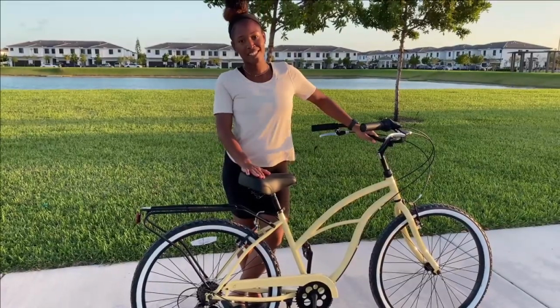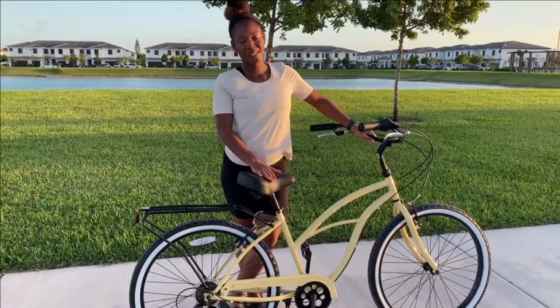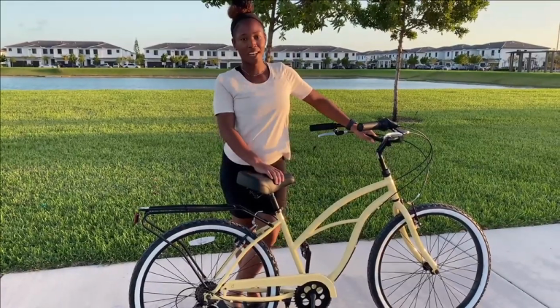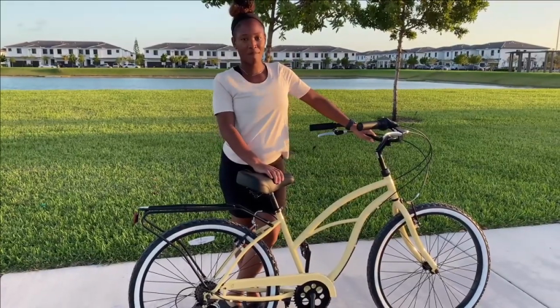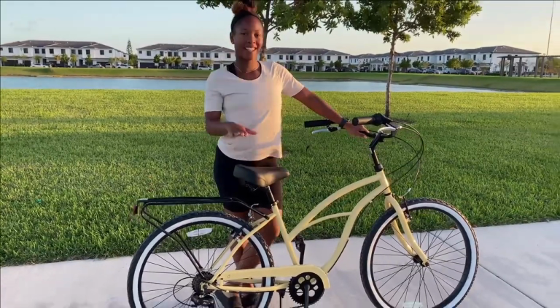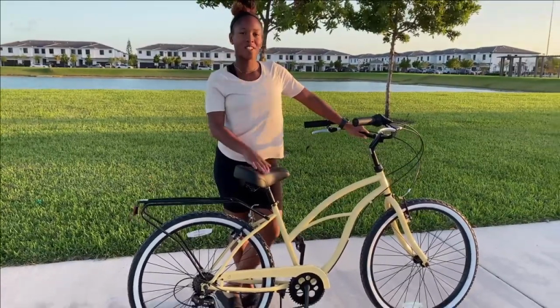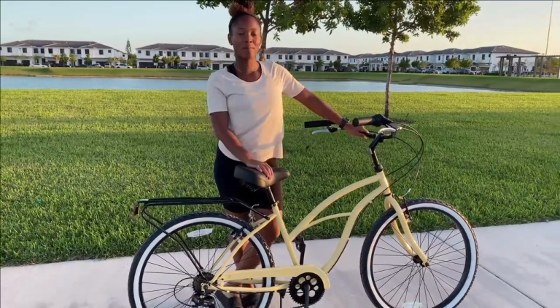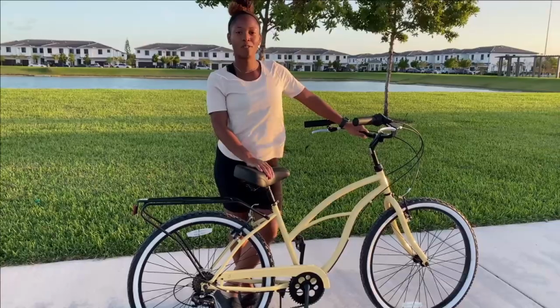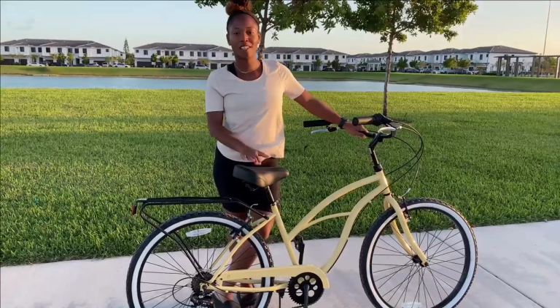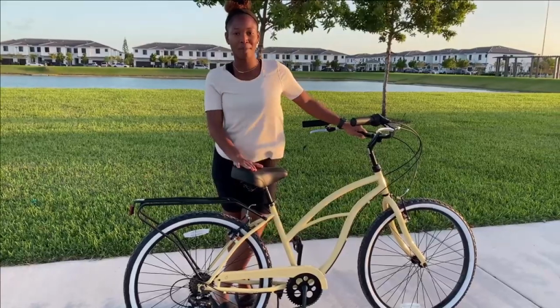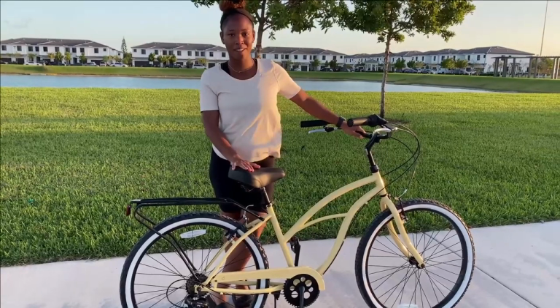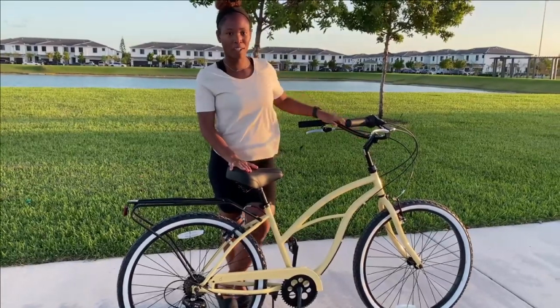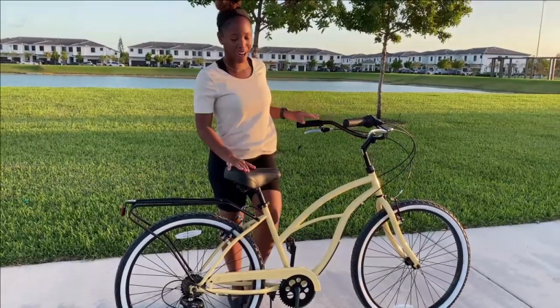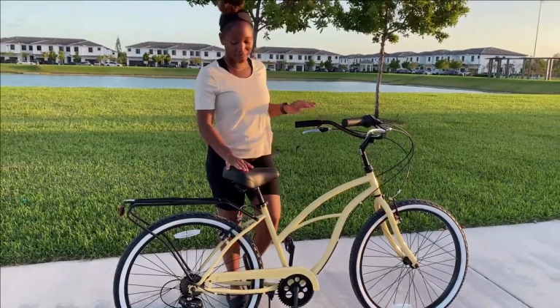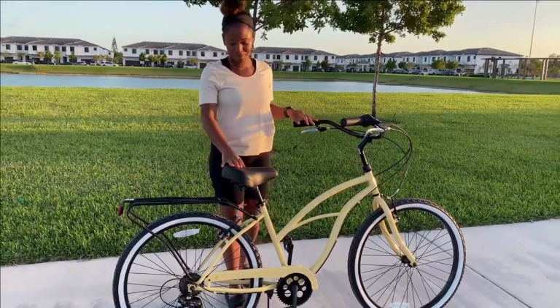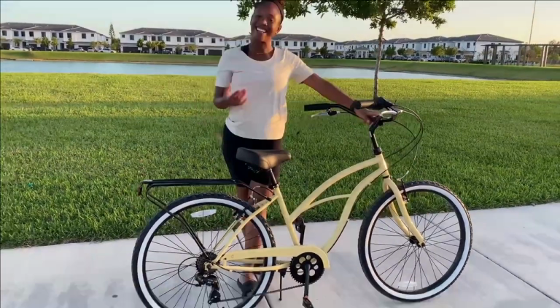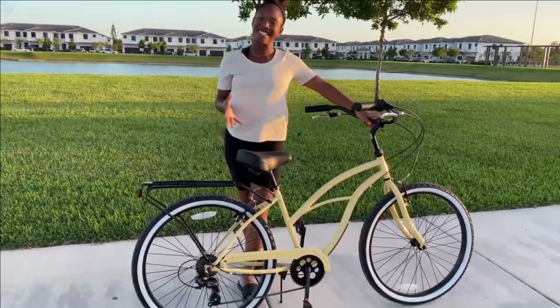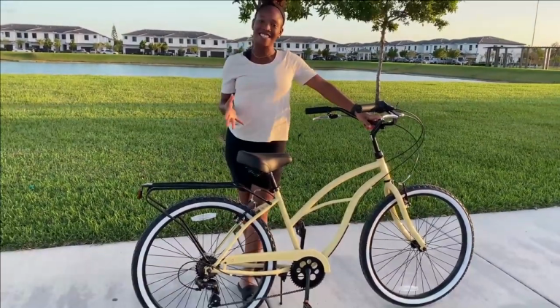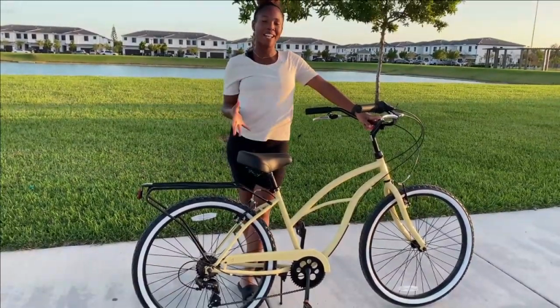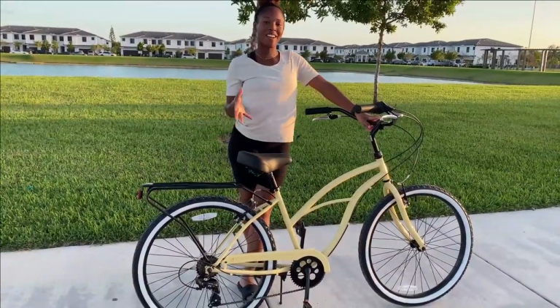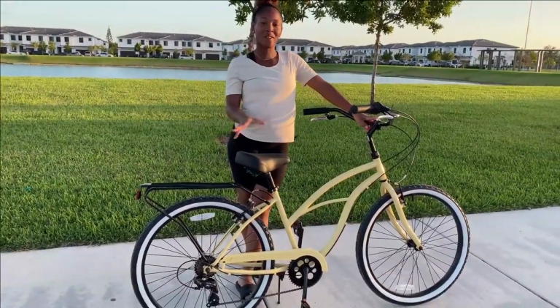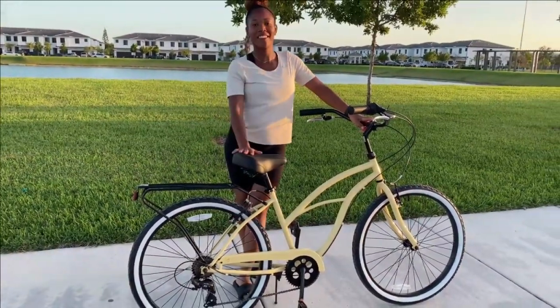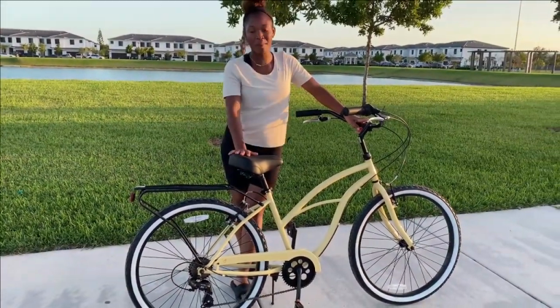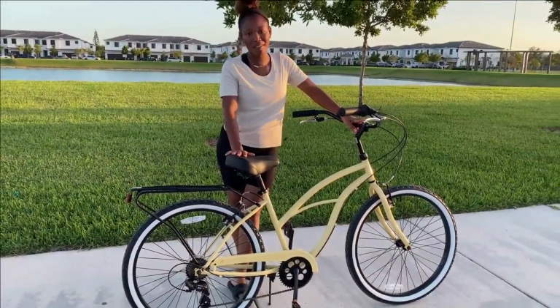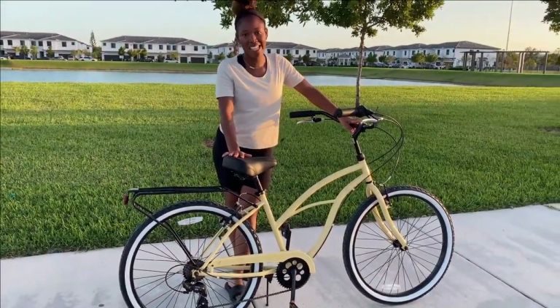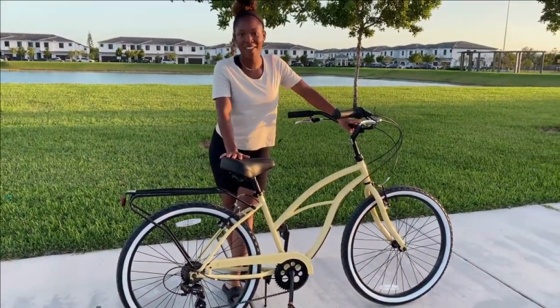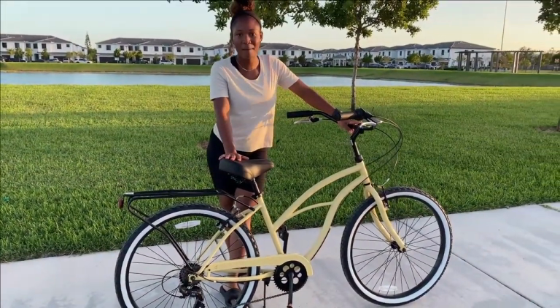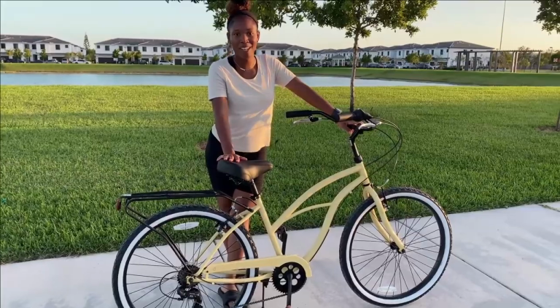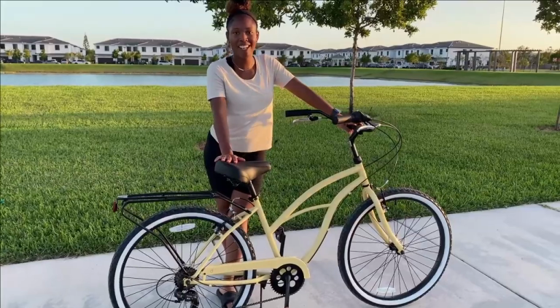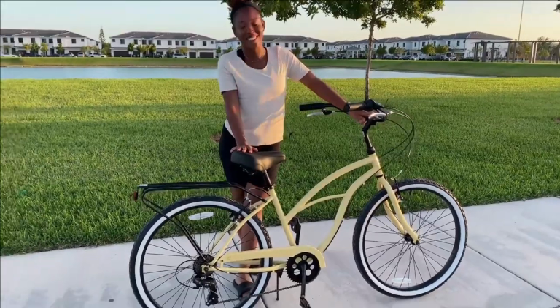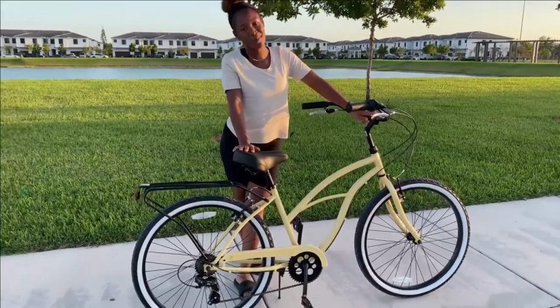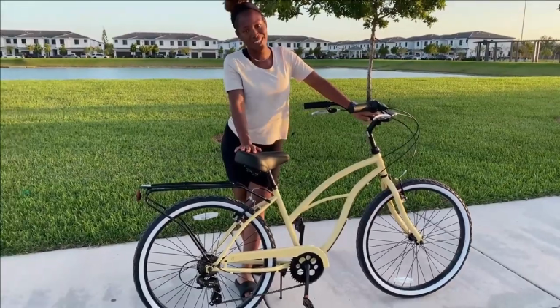The seat is very comfortable. It also helps you feel secure and balanced while you're riding. I love to take this bike on quick 30-minute rides around the neighborhood to the beach.